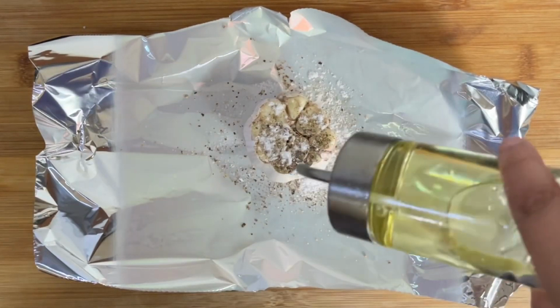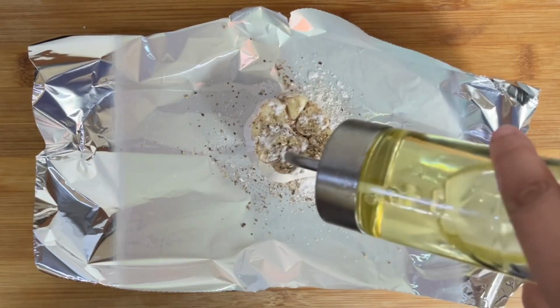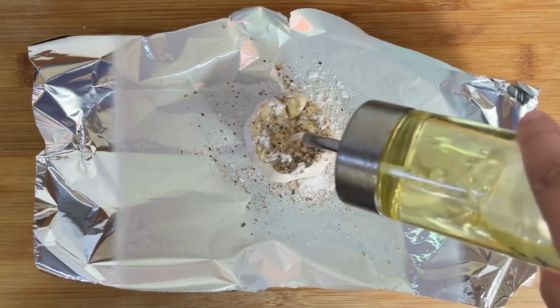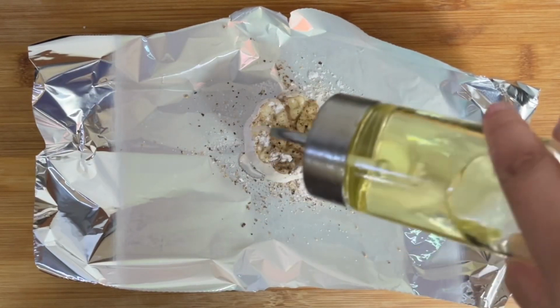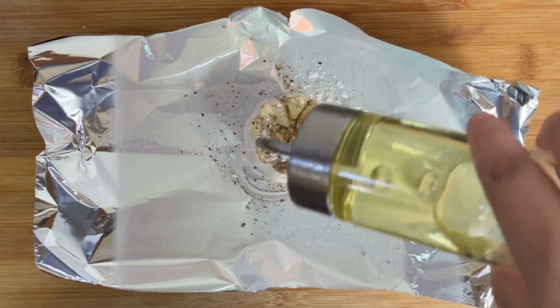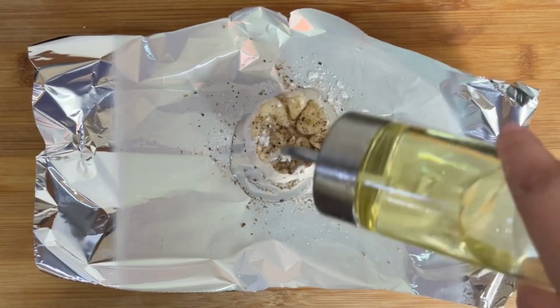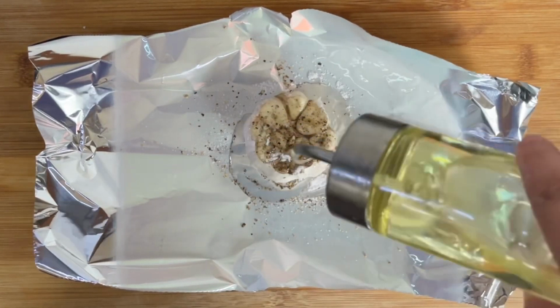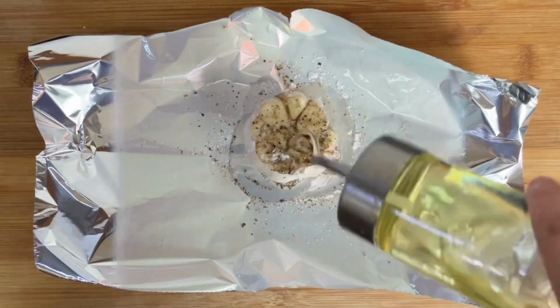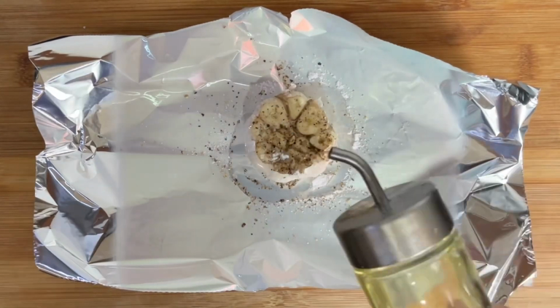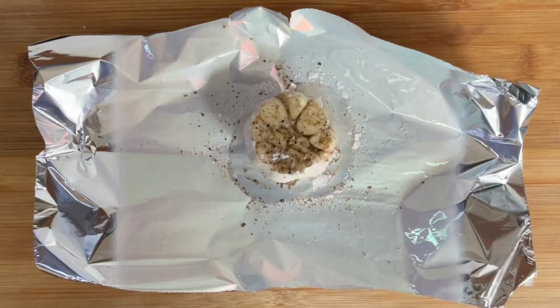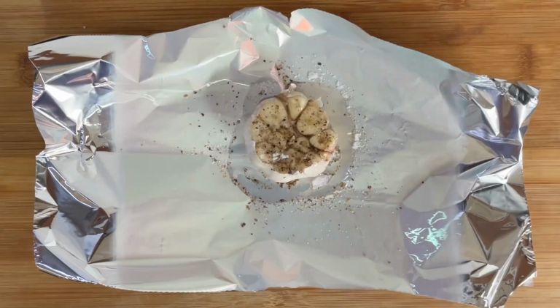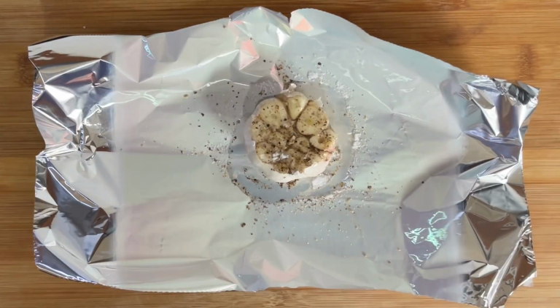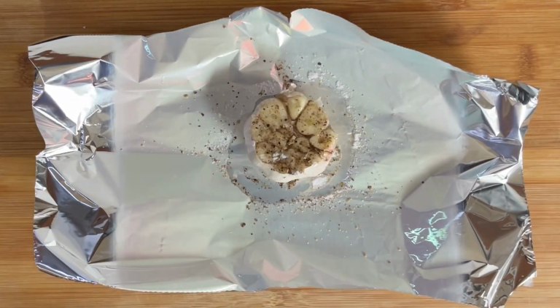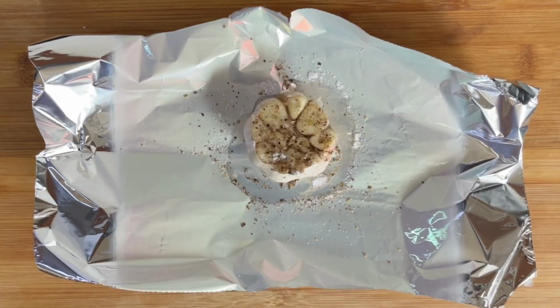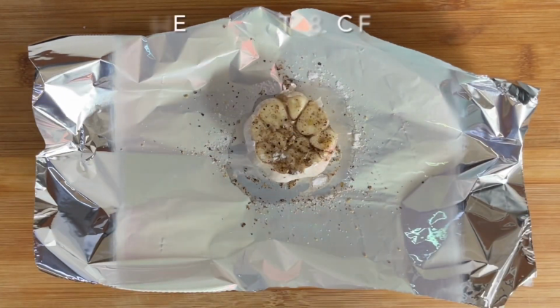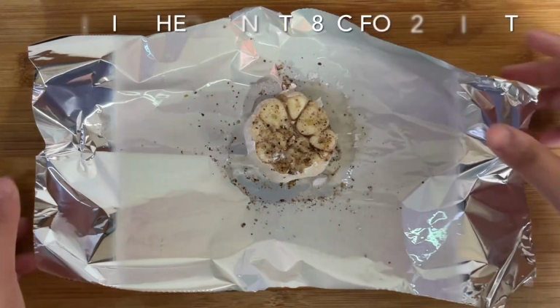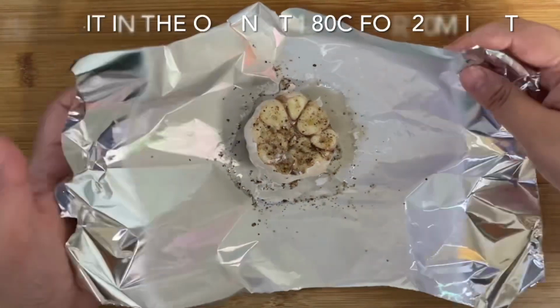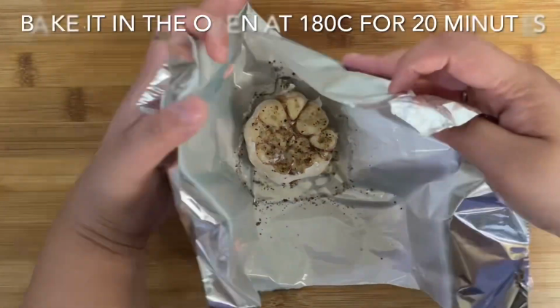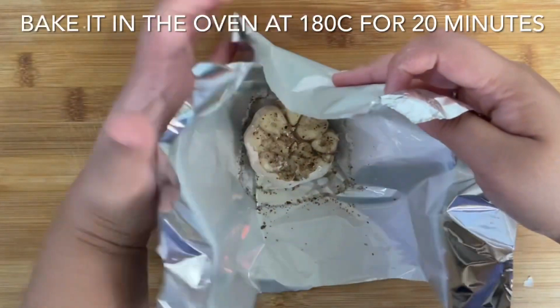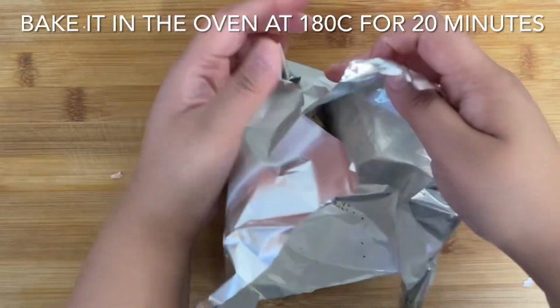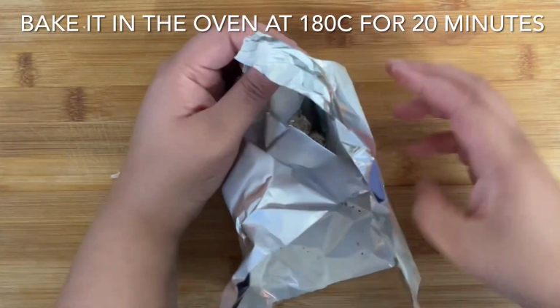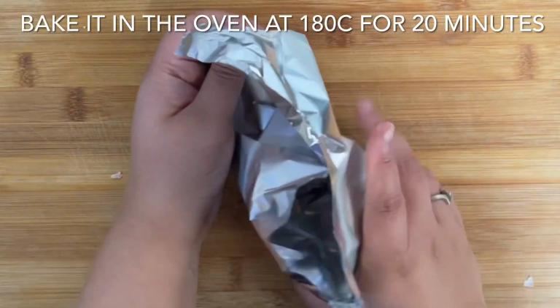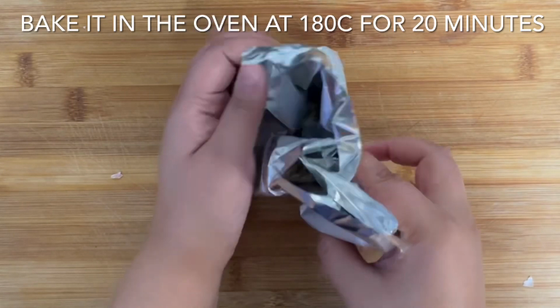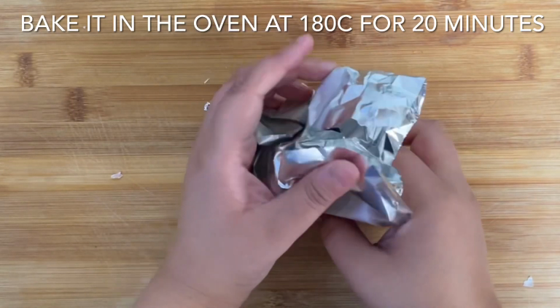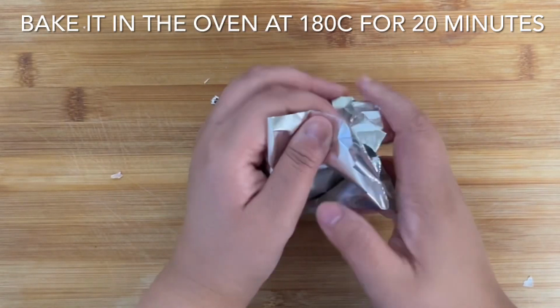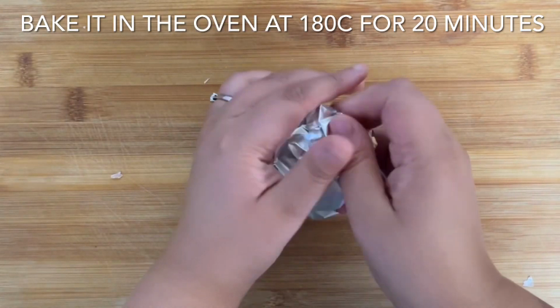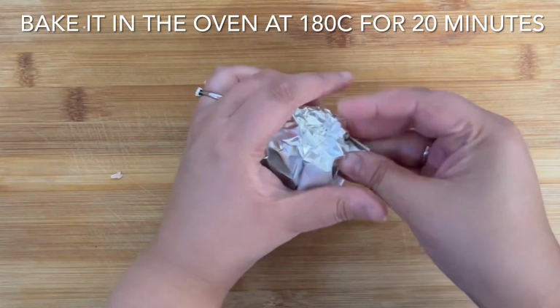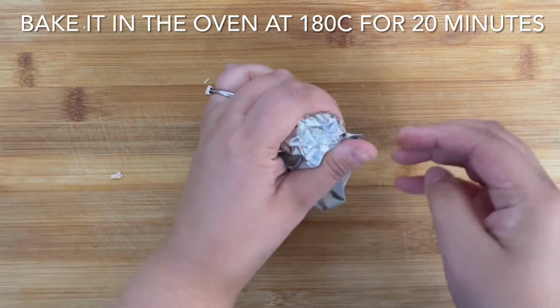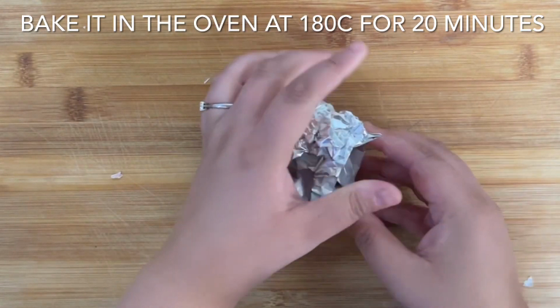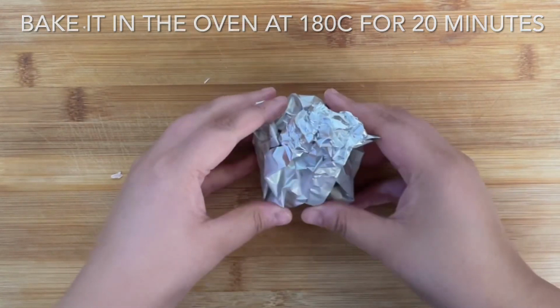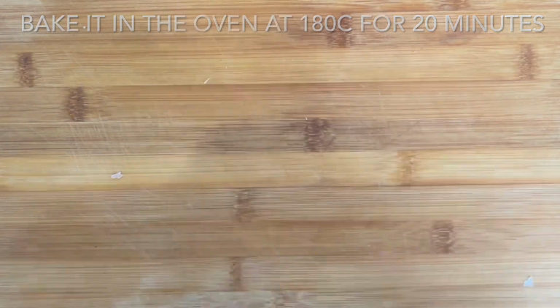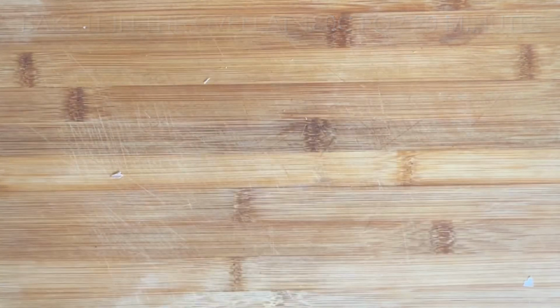Pop it into the oven at 180 degrees Celsius for around 20 minutes. In the meantime, boil 750 grams of peeled and cubed red potatoes until softened, then drain them and place them in a bowl.